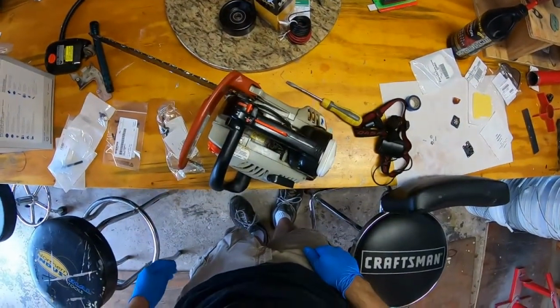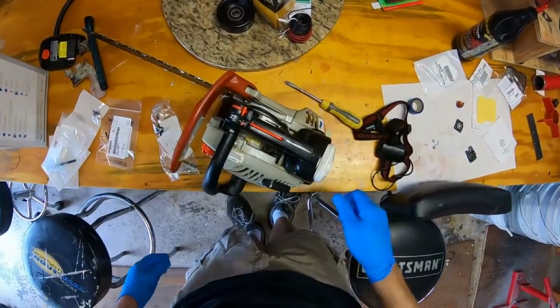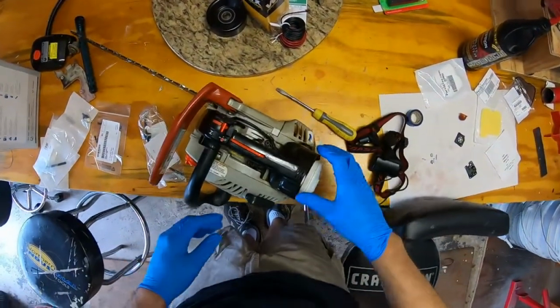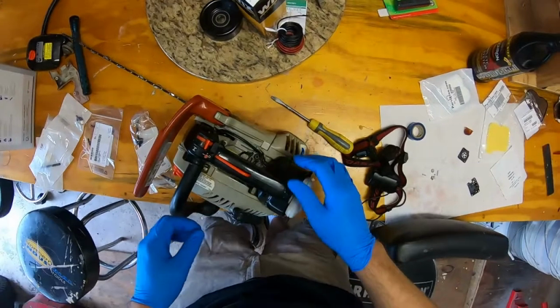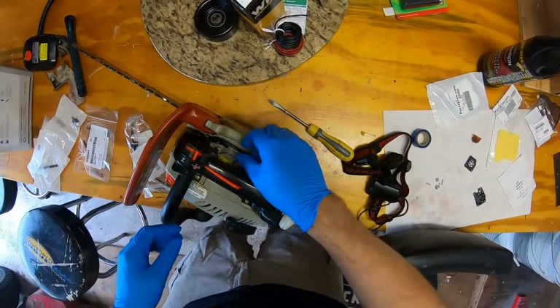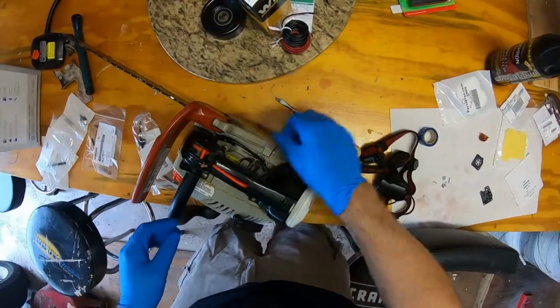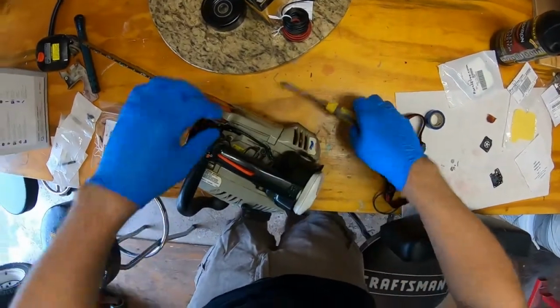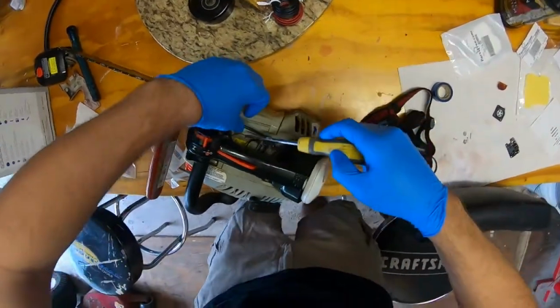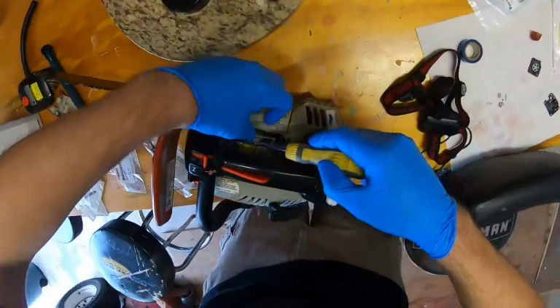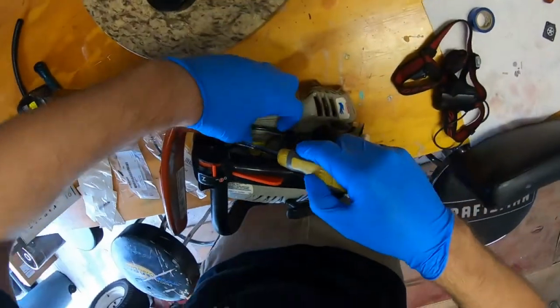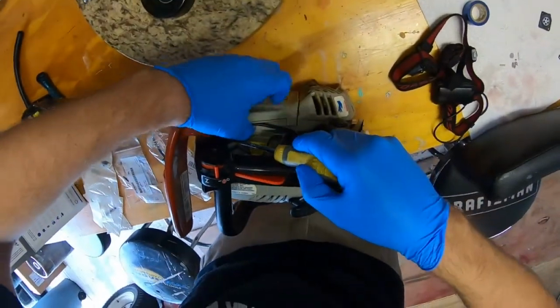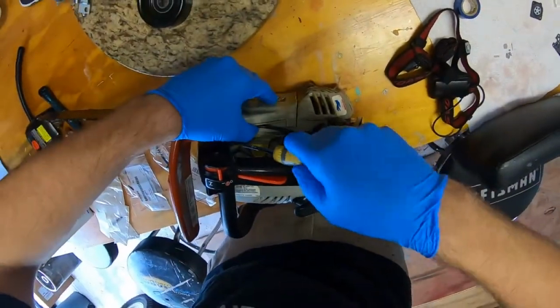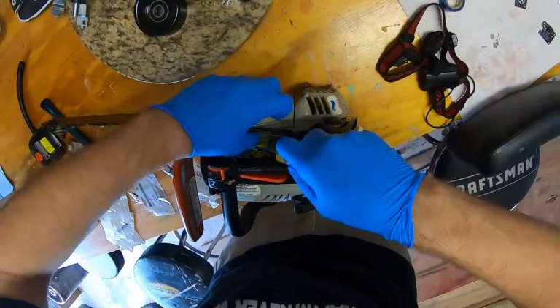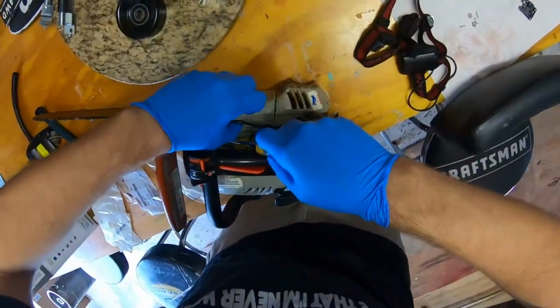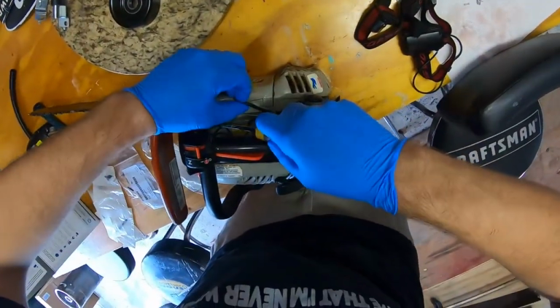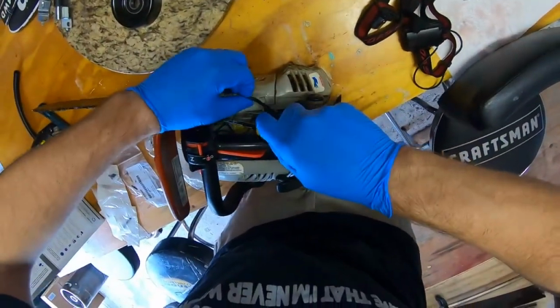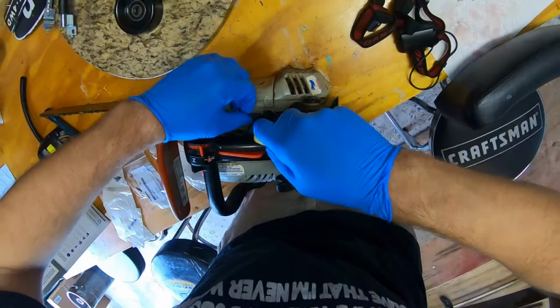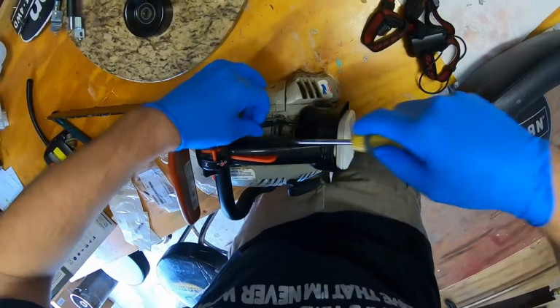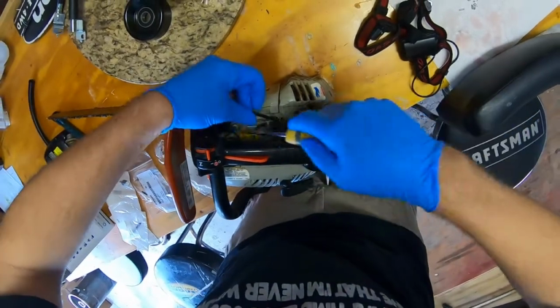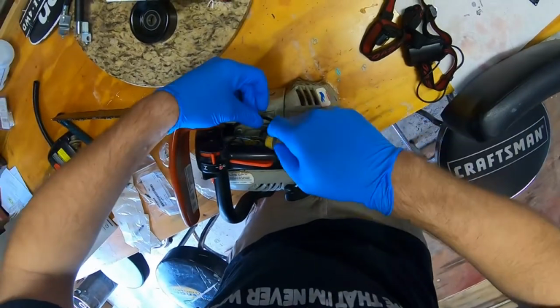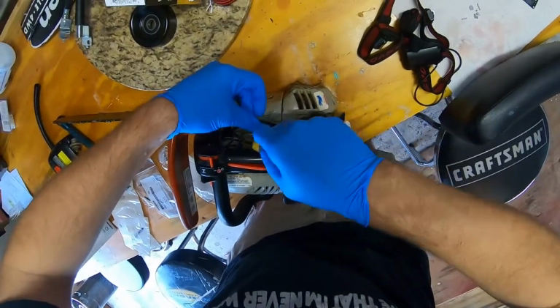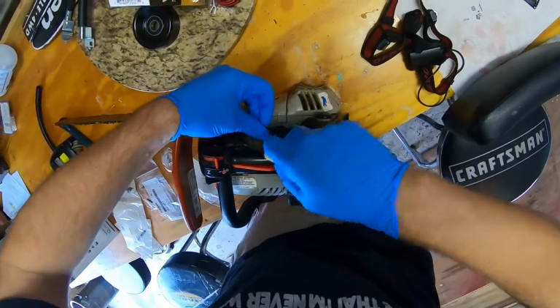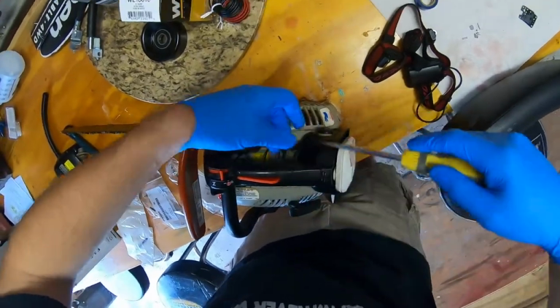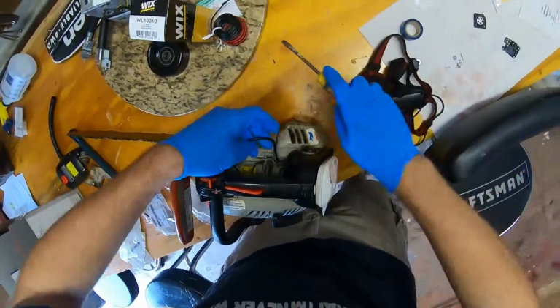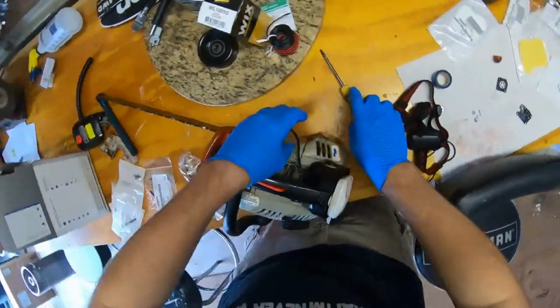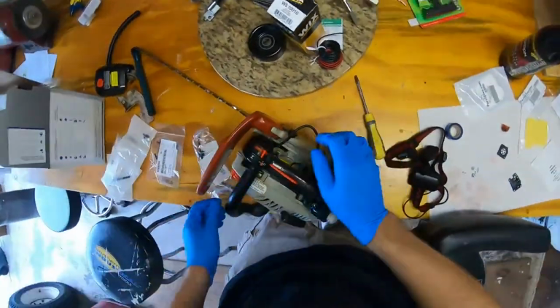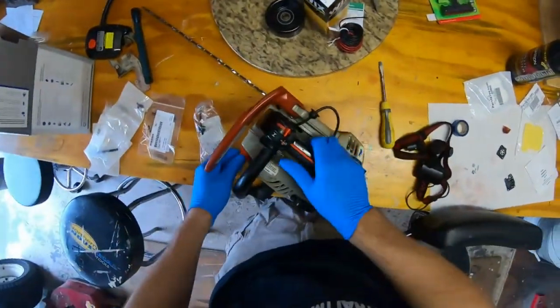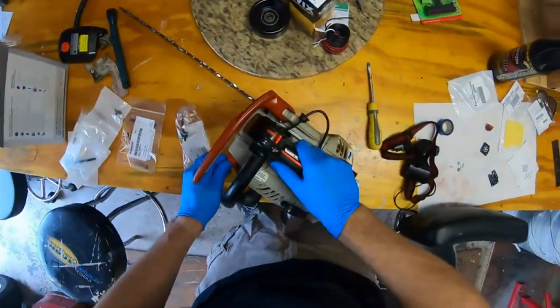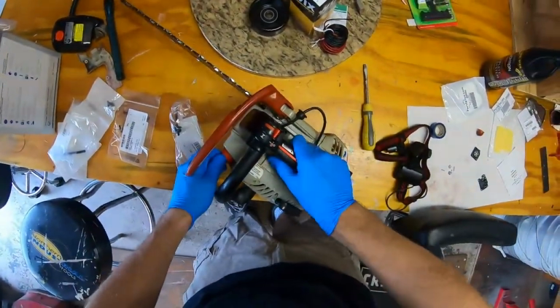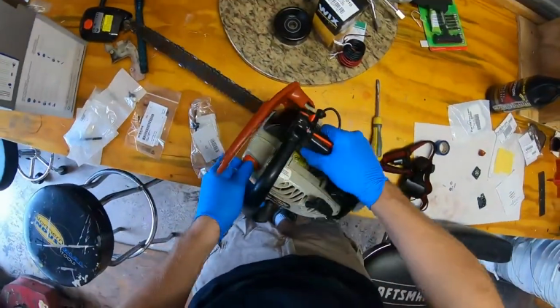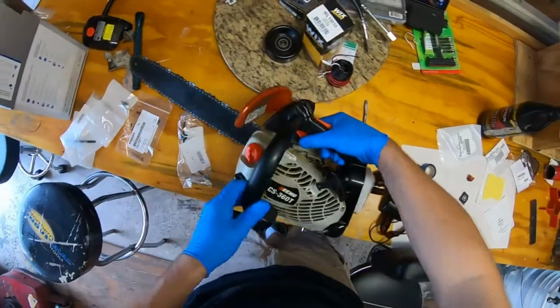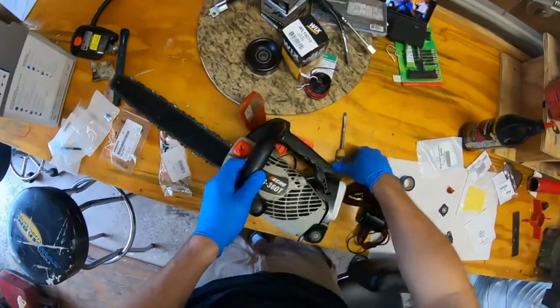Alright, we'll start by taking stuff apart. I'm going to take this grommet out with a screwdriver. See, it just came out way too easily. I'll take the fuel cap off on this side.